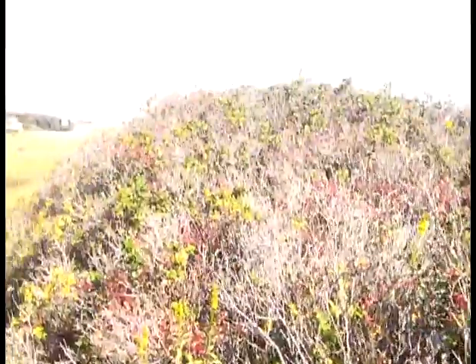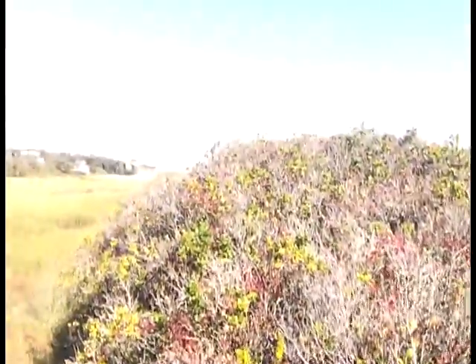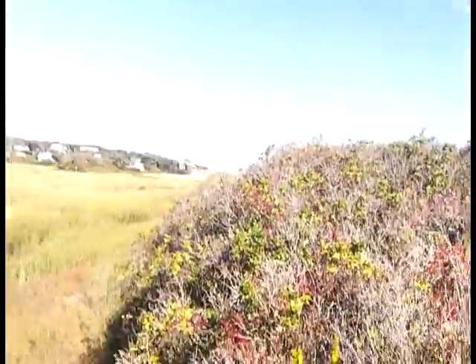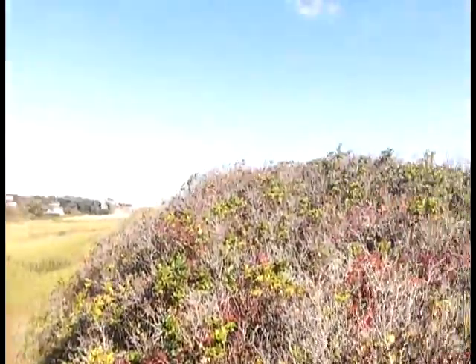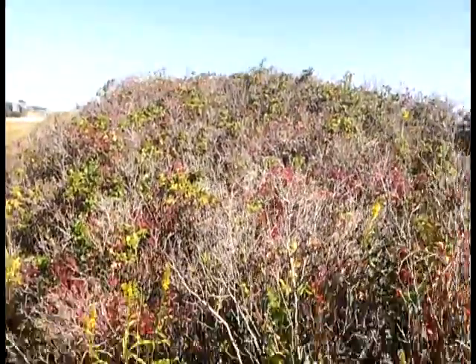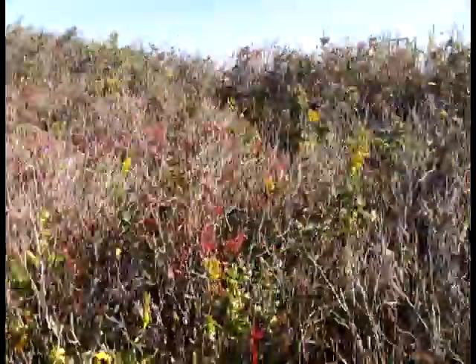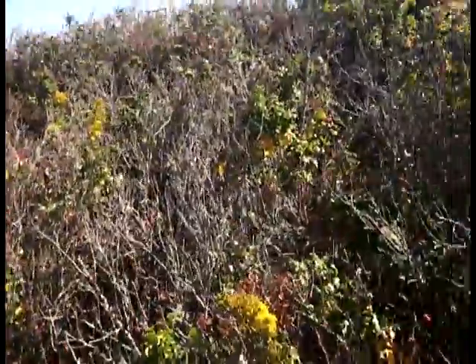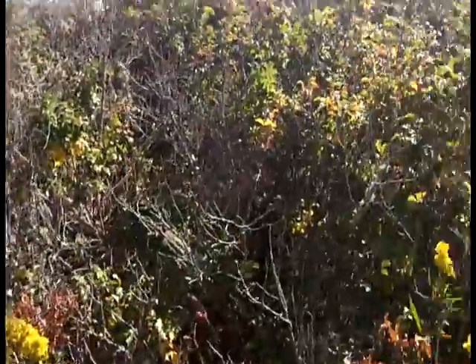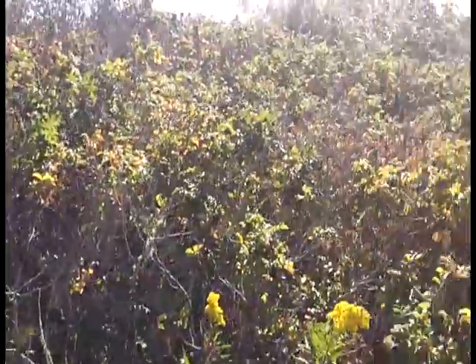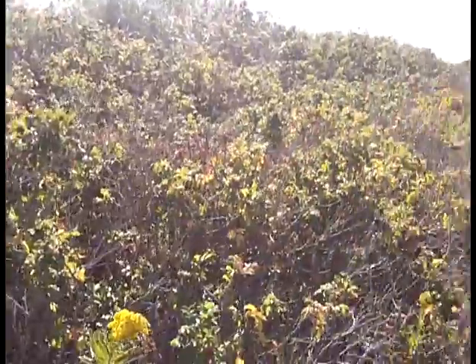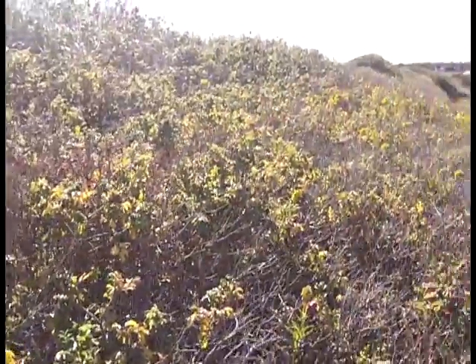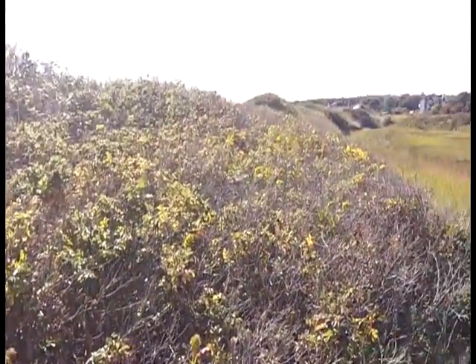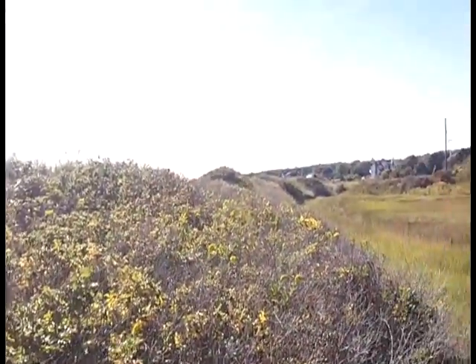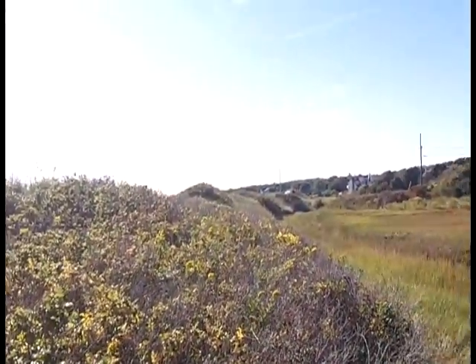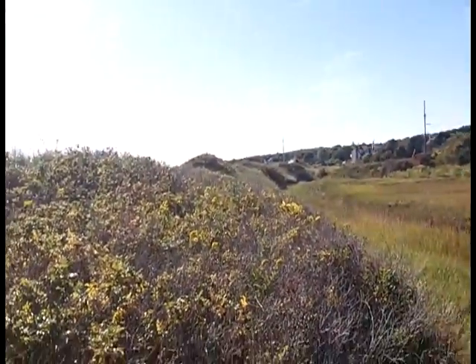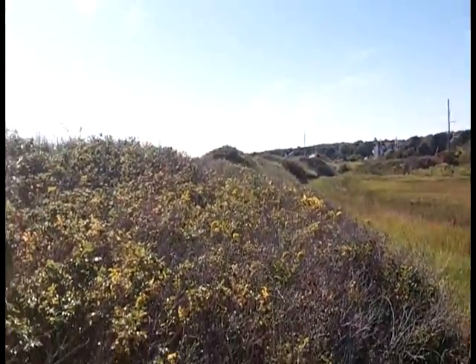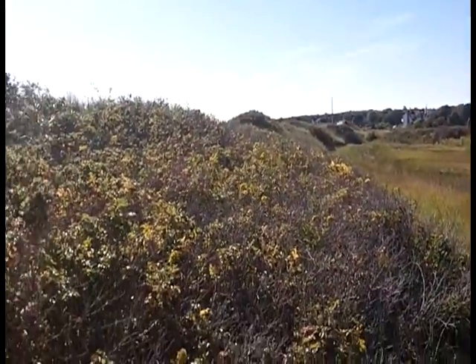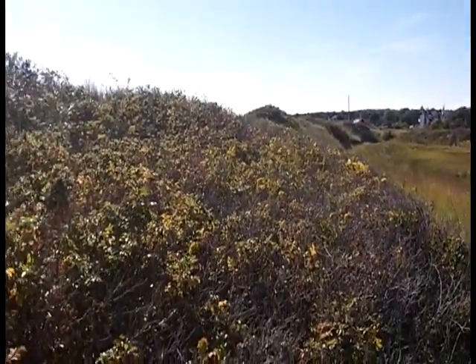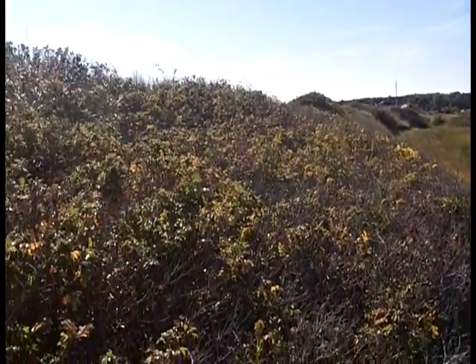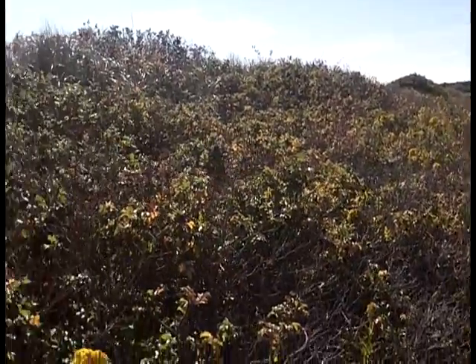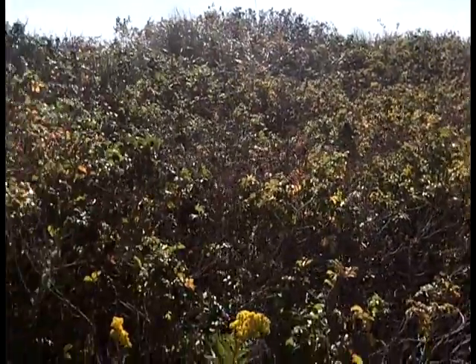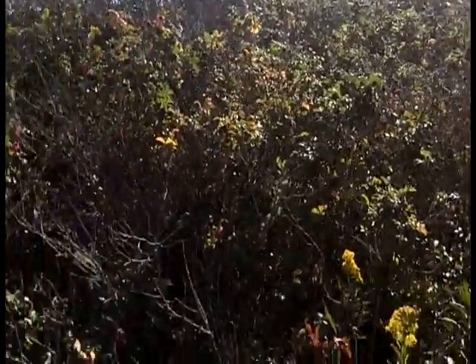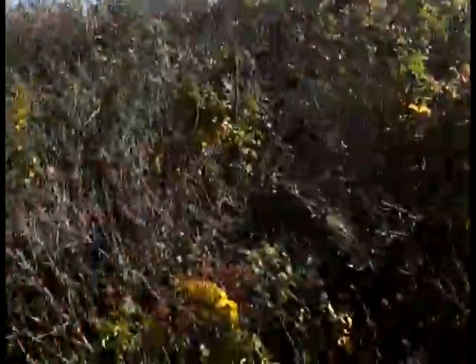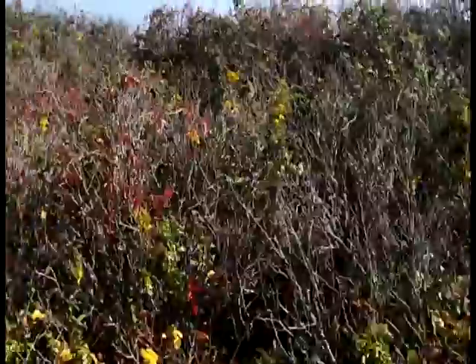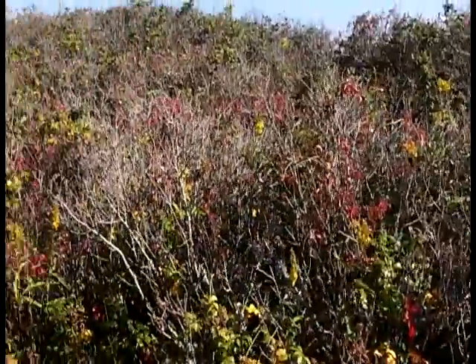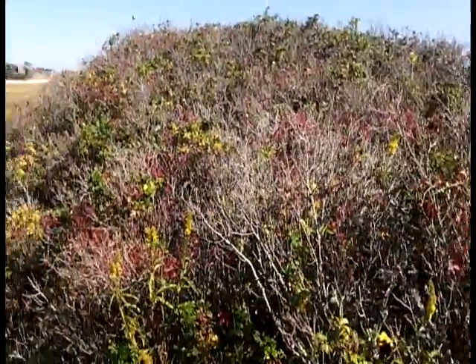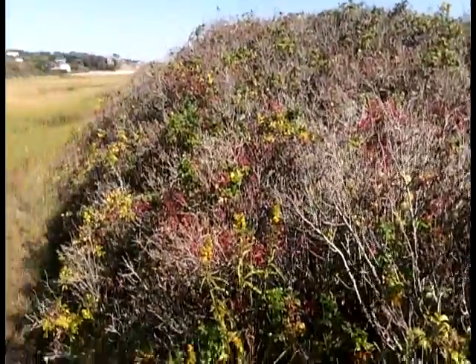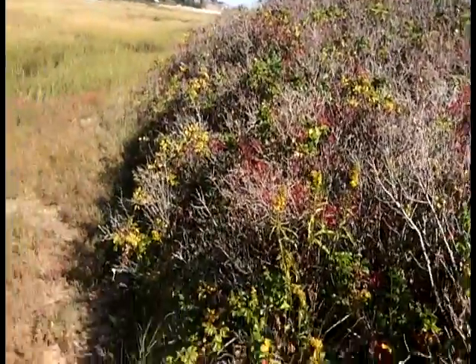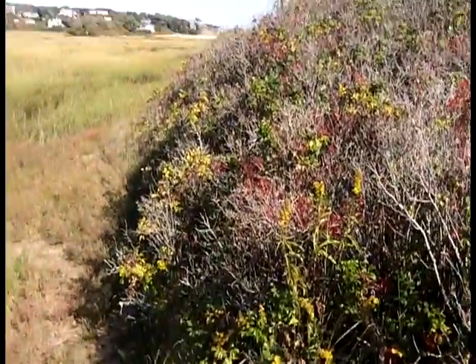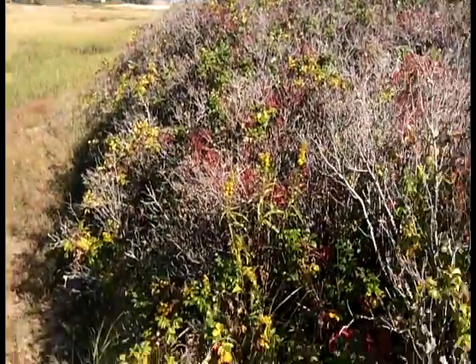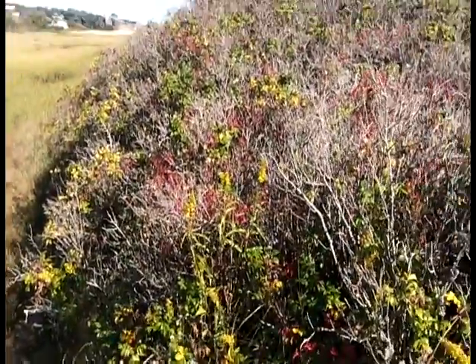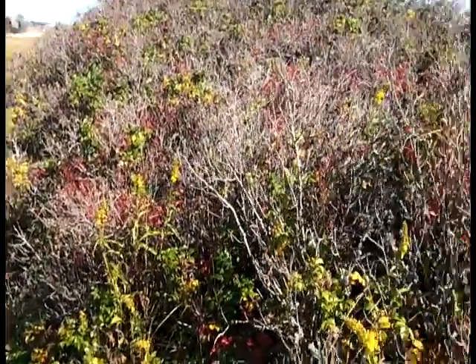So check that out — that's all roses, still roses, all the way down, about a quarter mile long. This whole stretch is just solid roses. And the kind that grows on the beach is usually called the wrinkled rose.